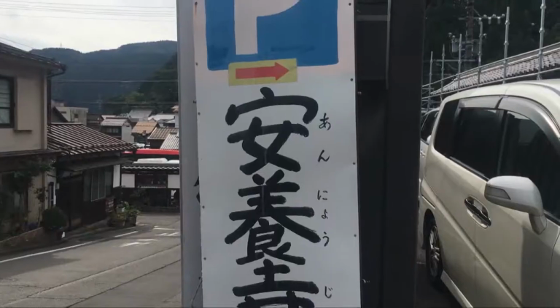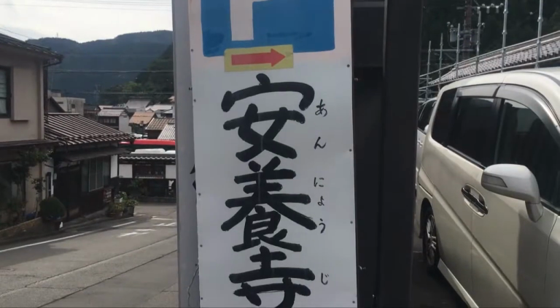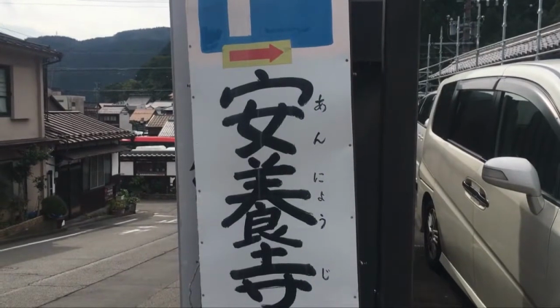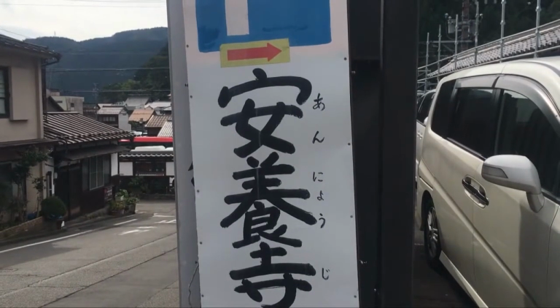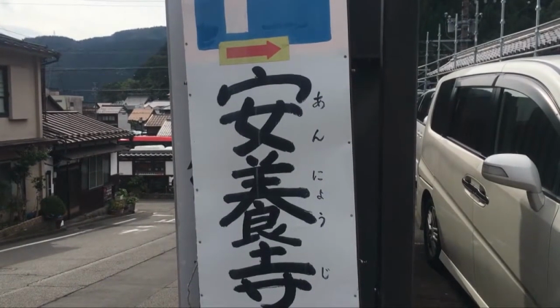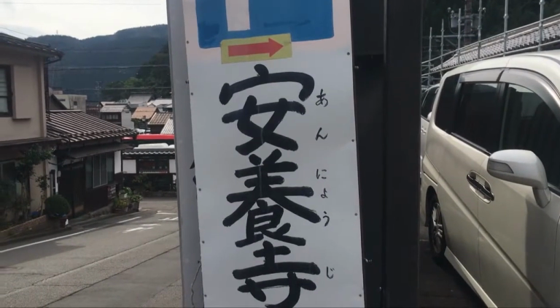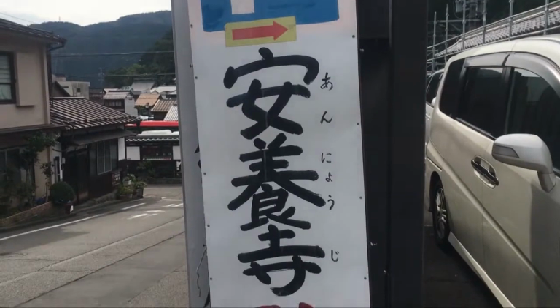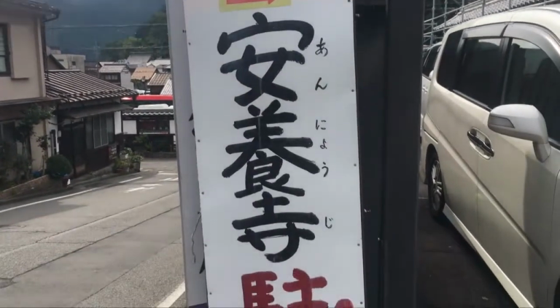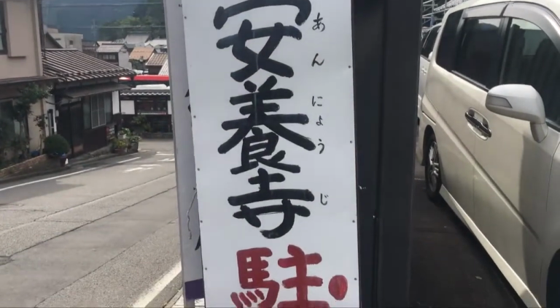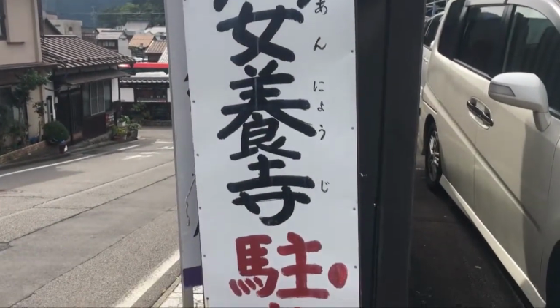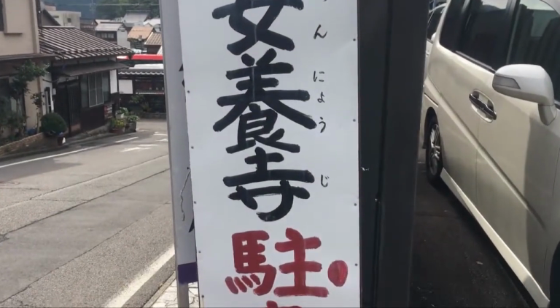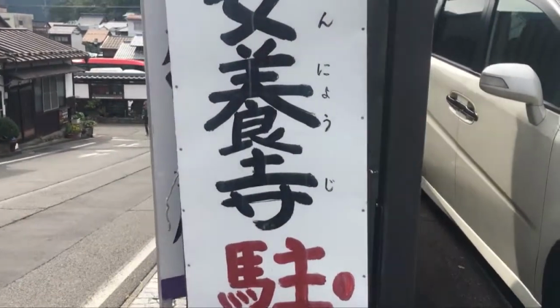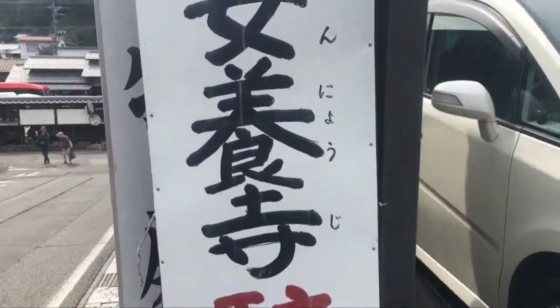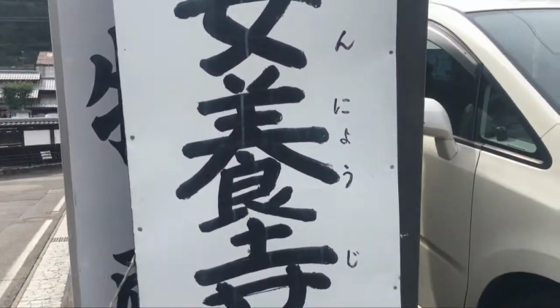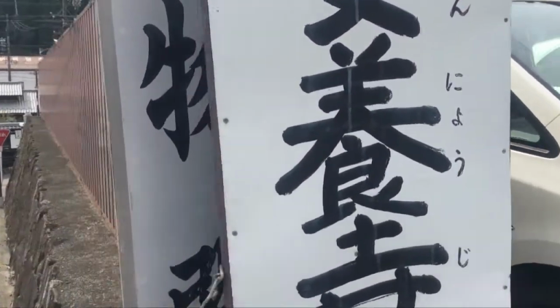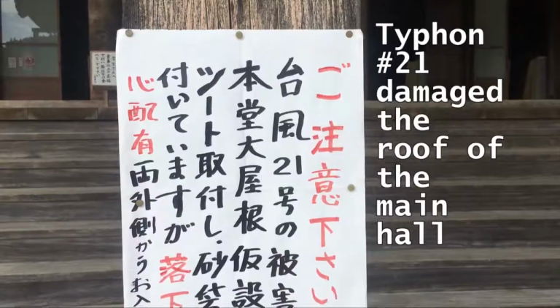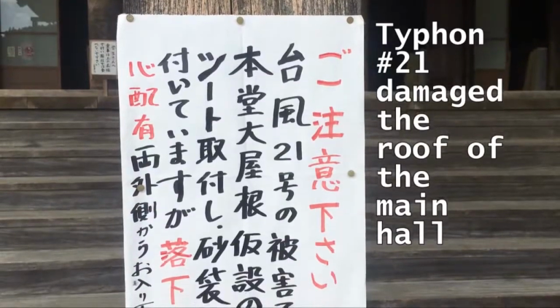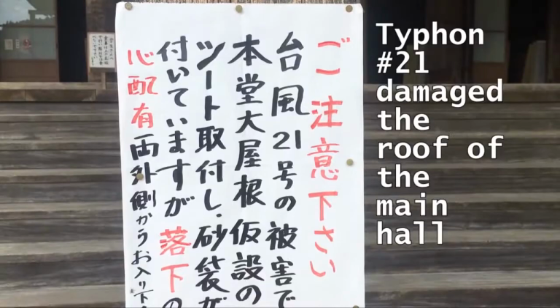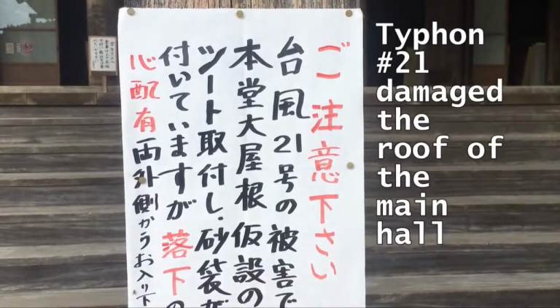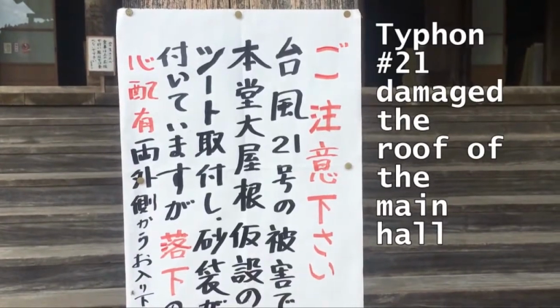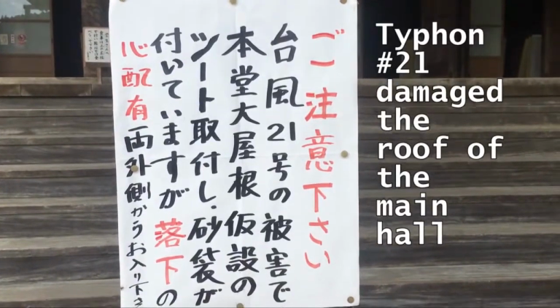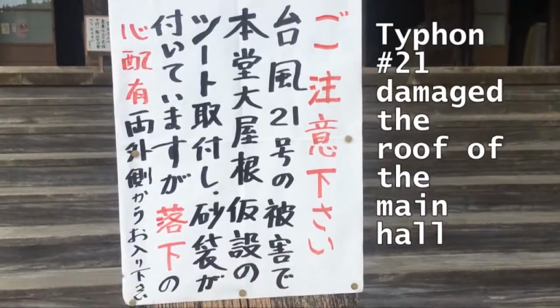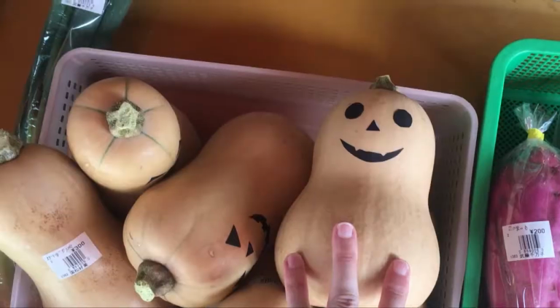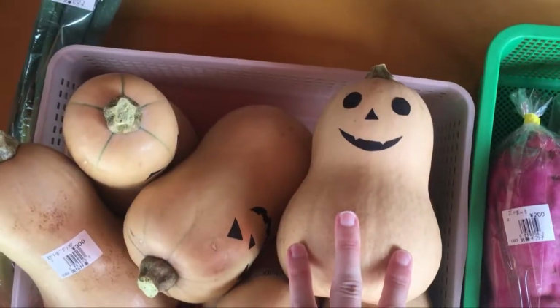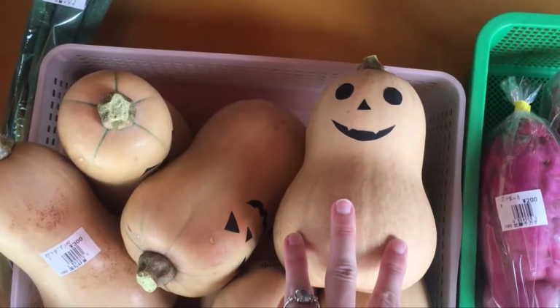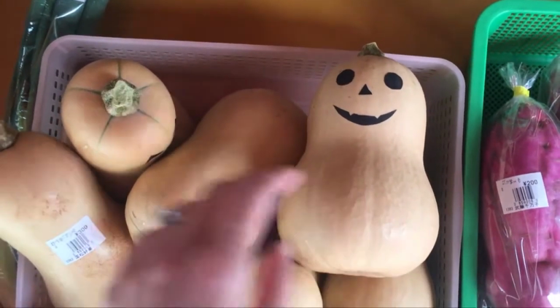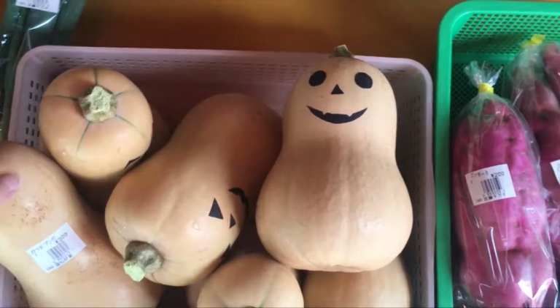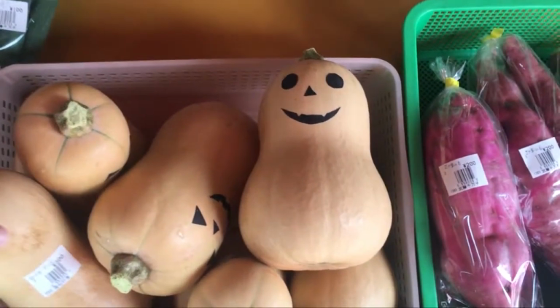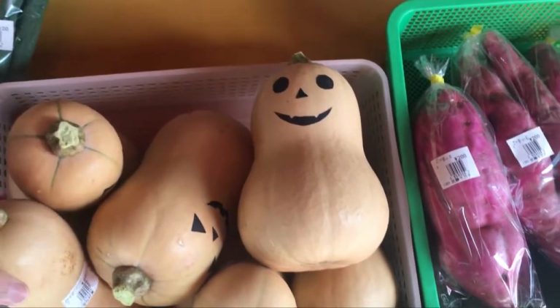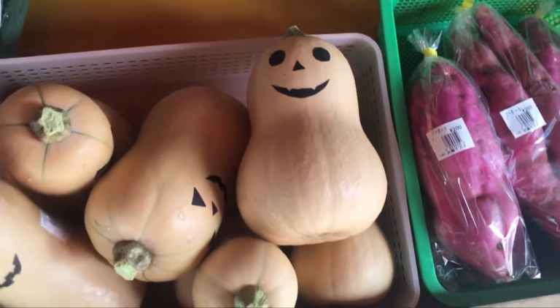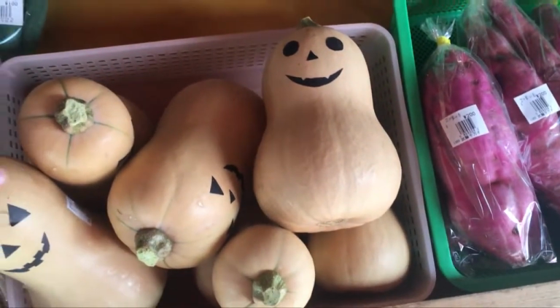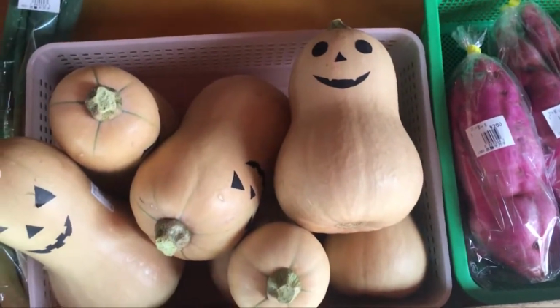We were both wrong — it's Anyoji. Look at these little Halloween doors, they are so cute!